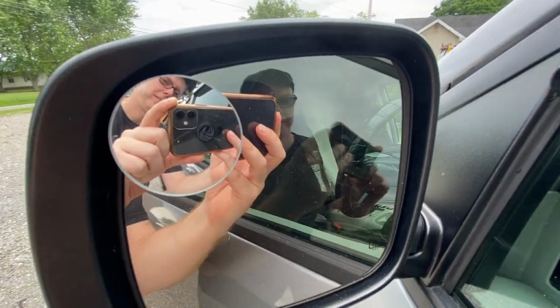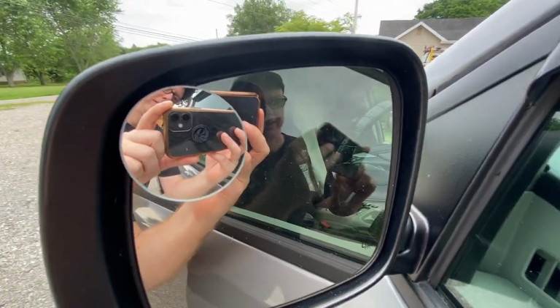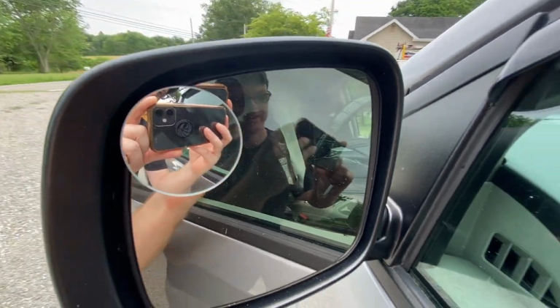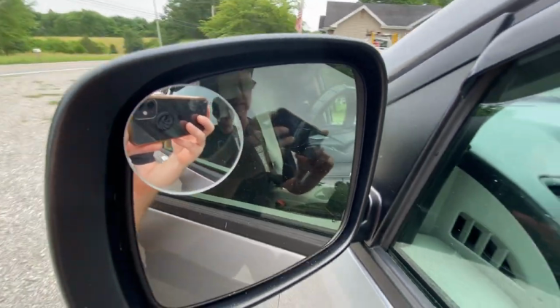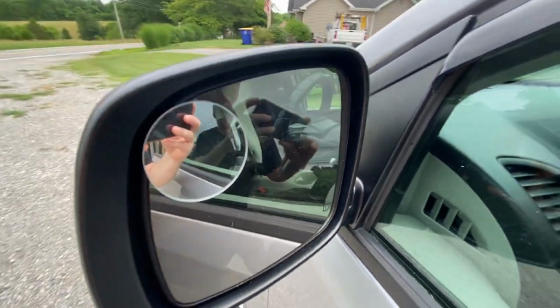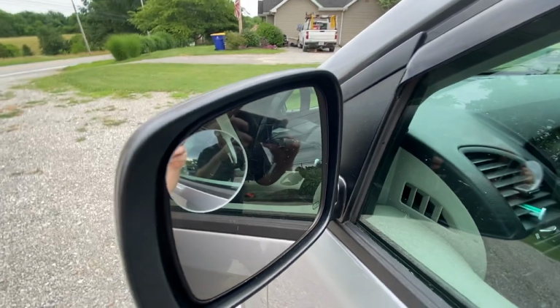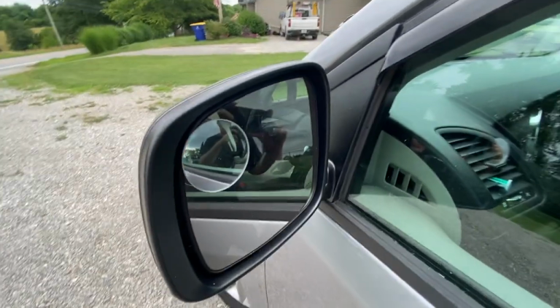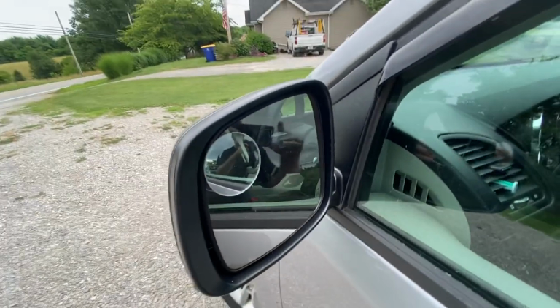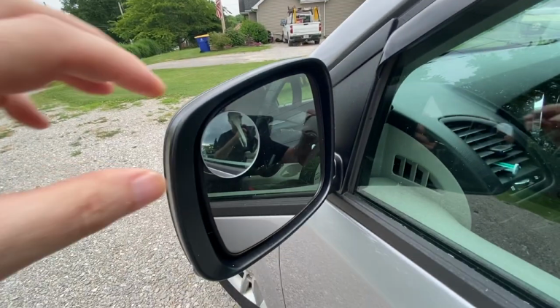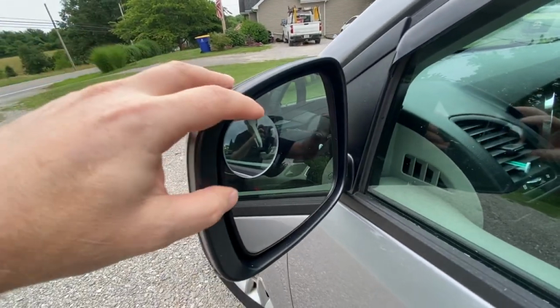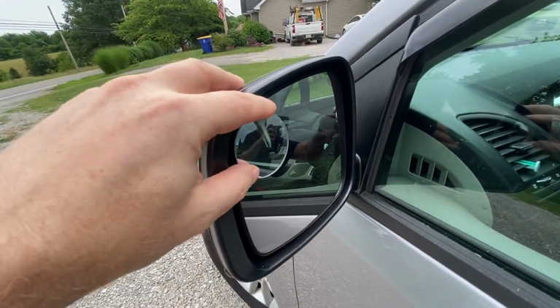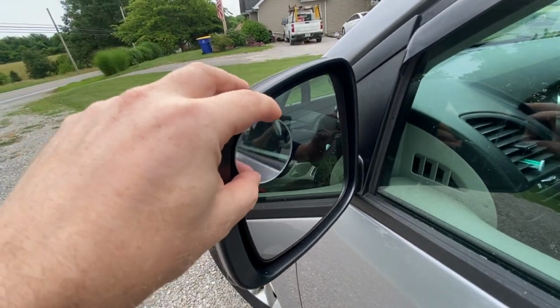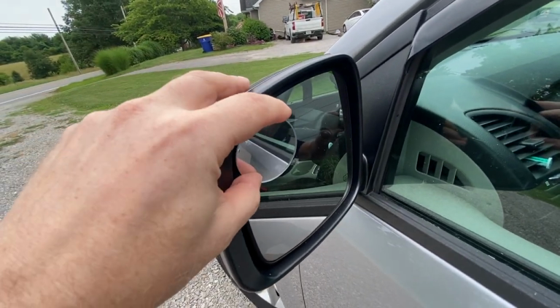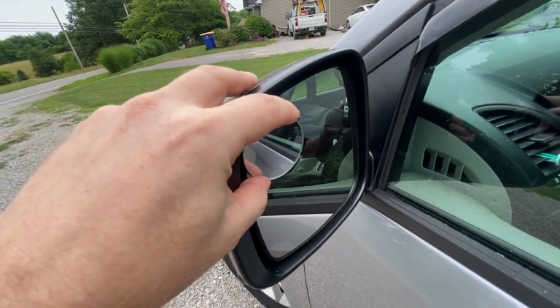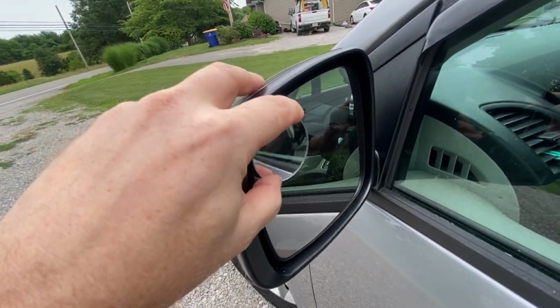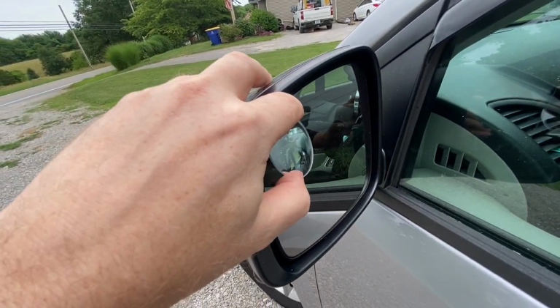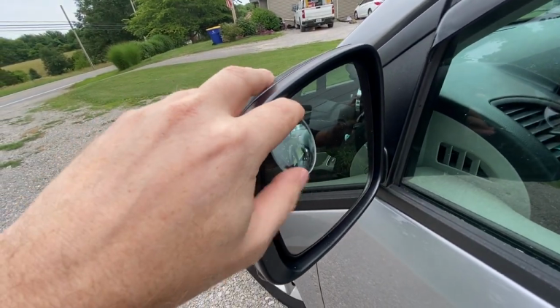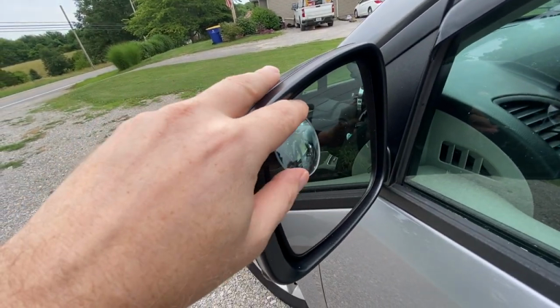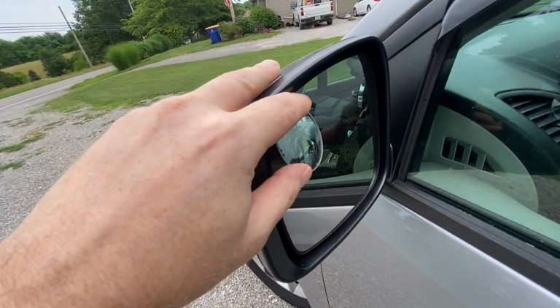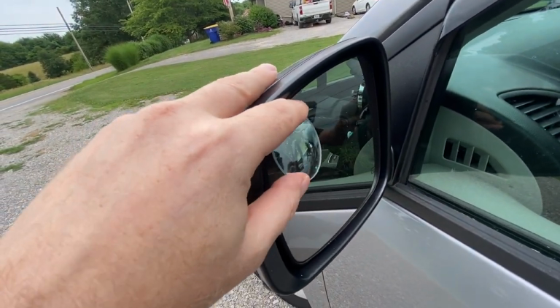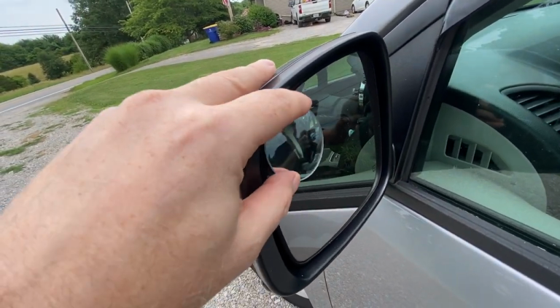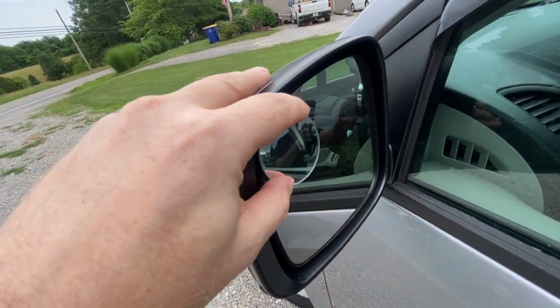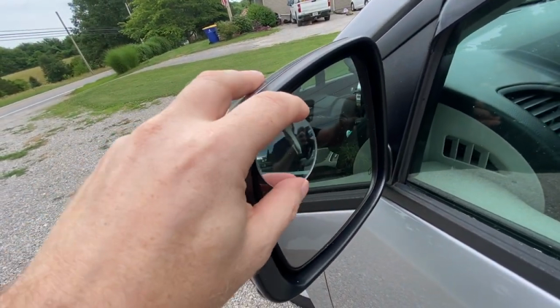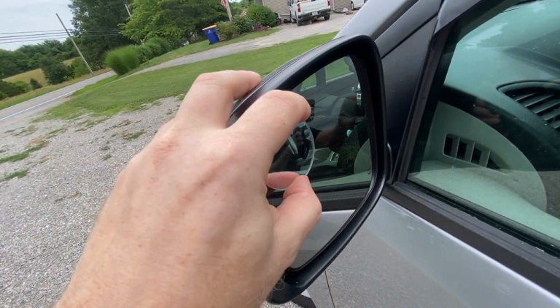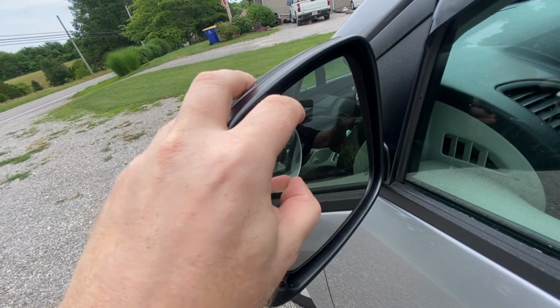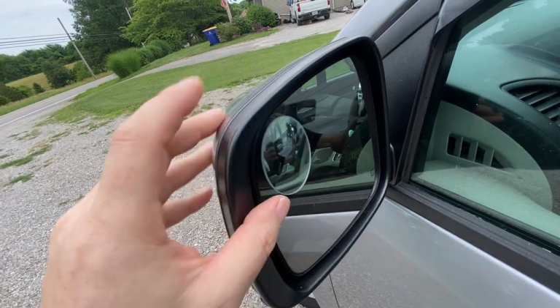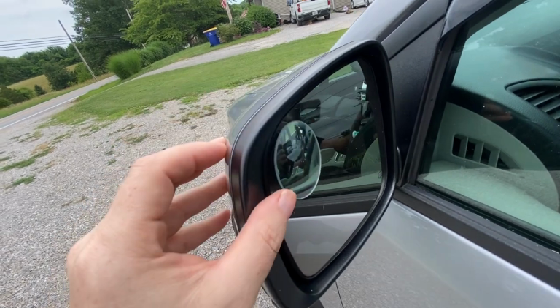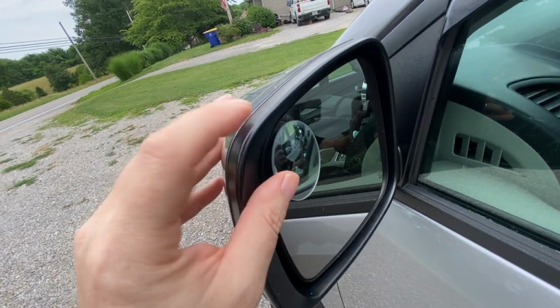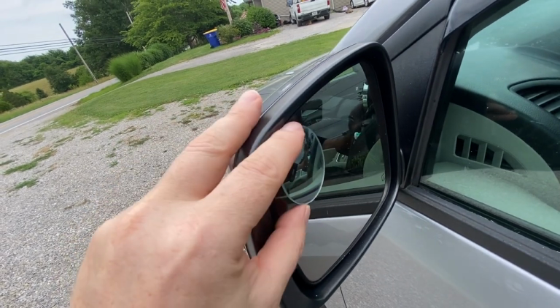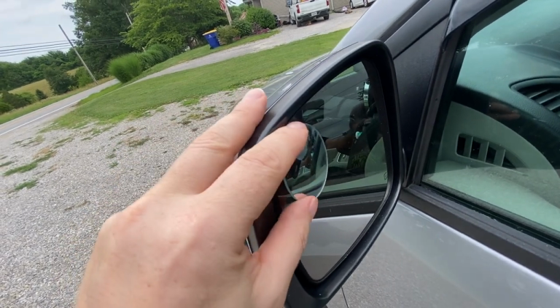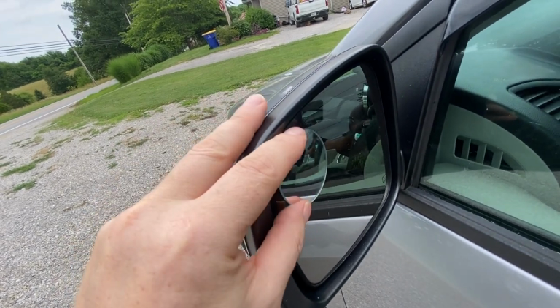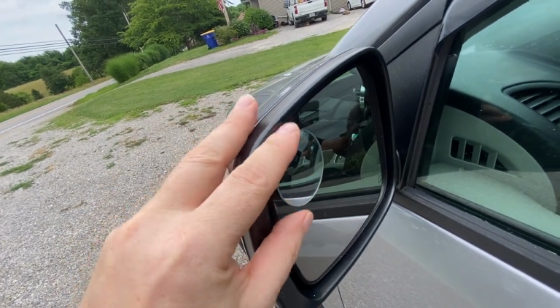And finally, I added these adjustable blind spot mirrors. I like these because they can be placed at the perfect angle, whereas some of the other ones I've seen only stick on and don't offer any adjustment.